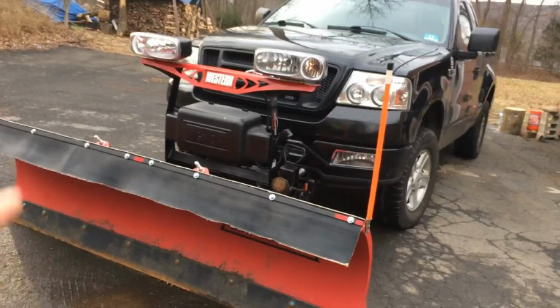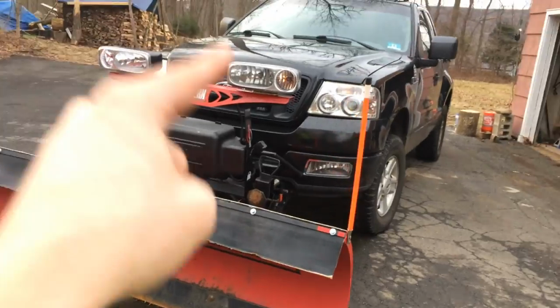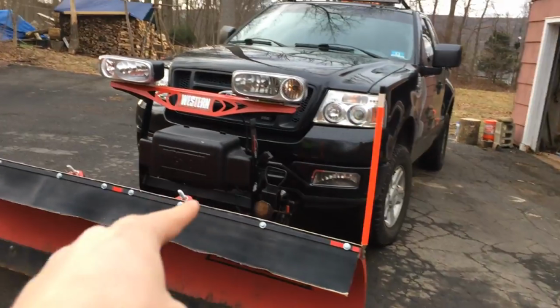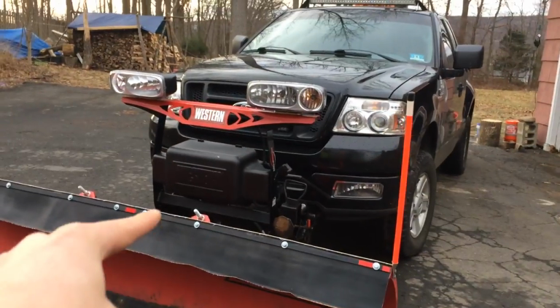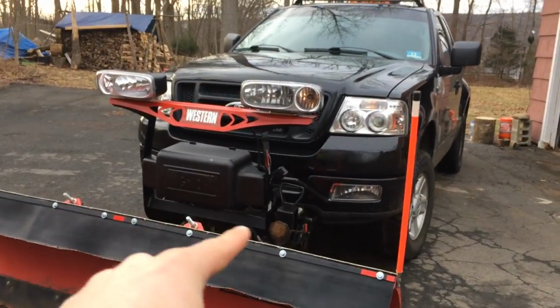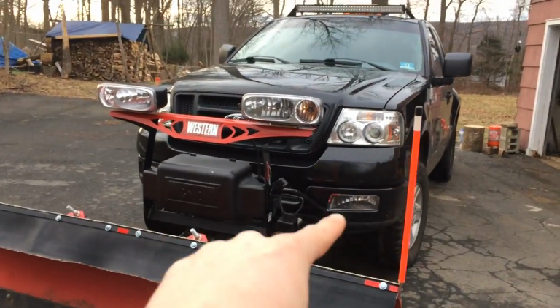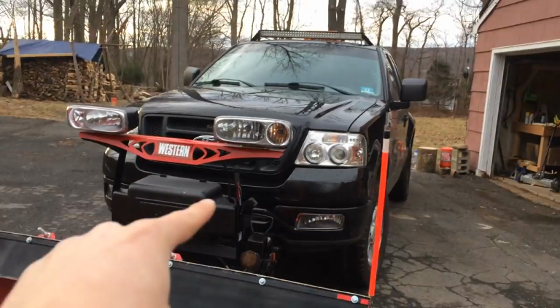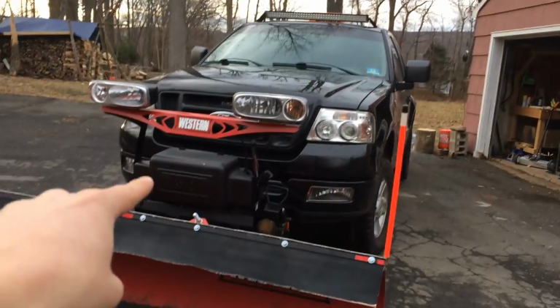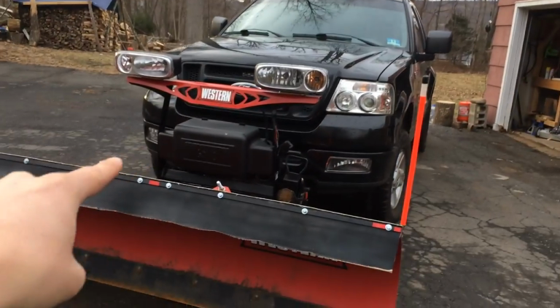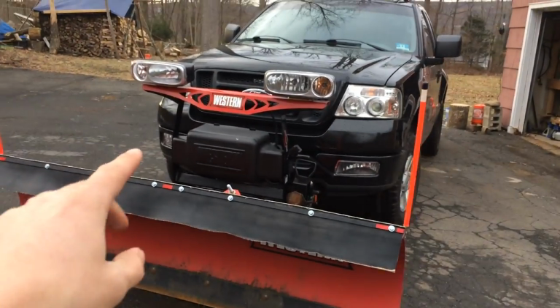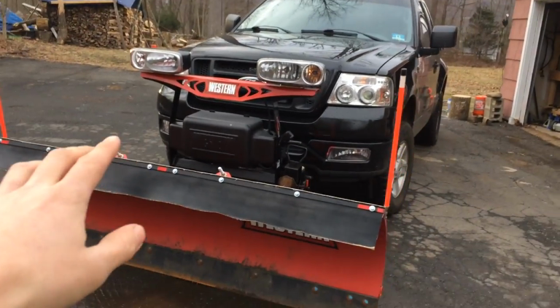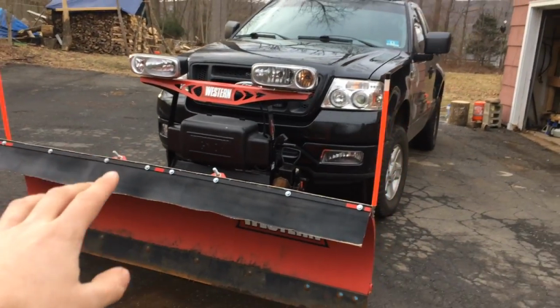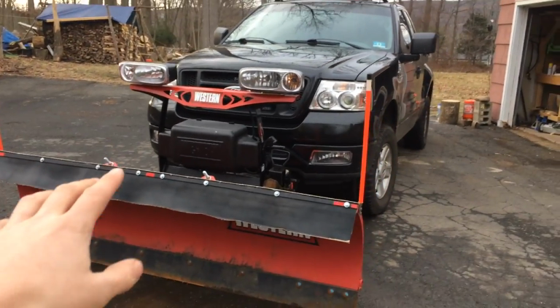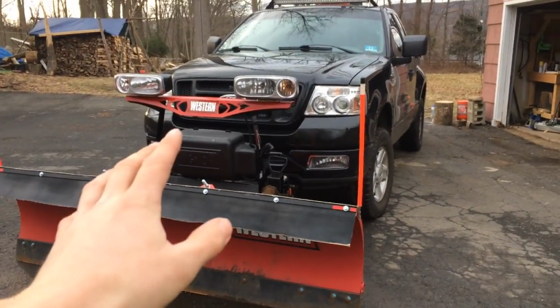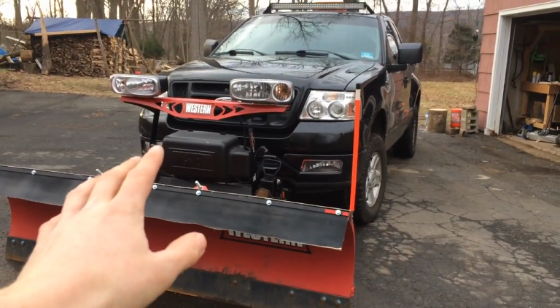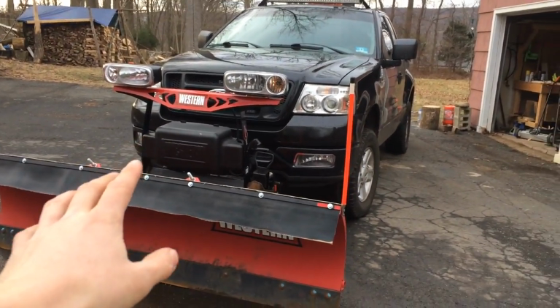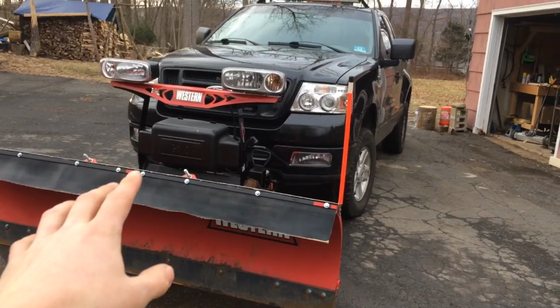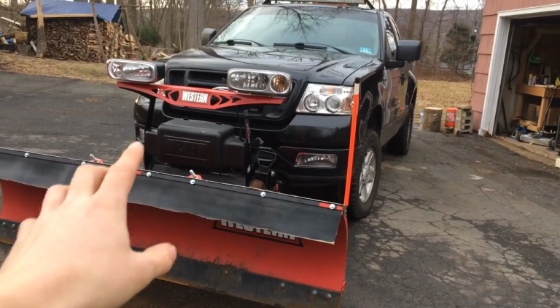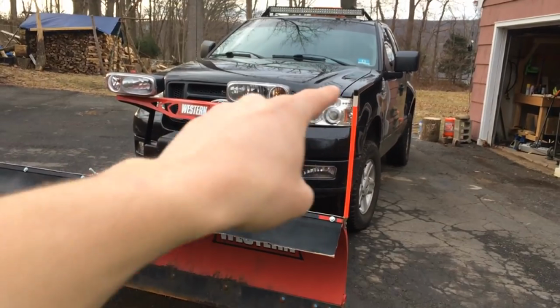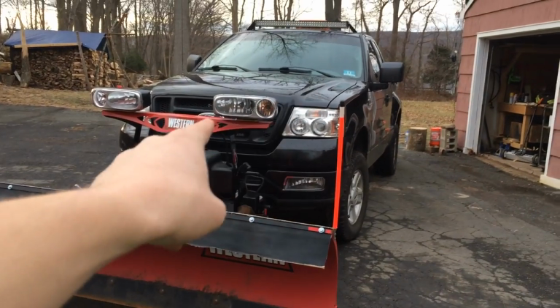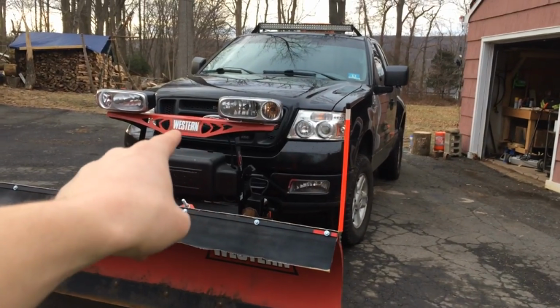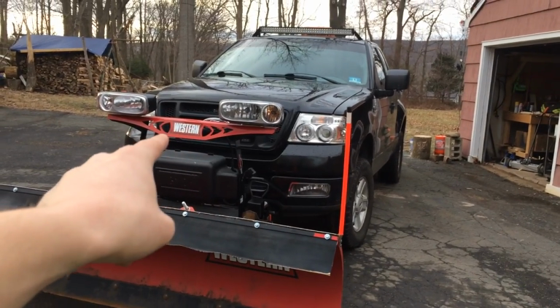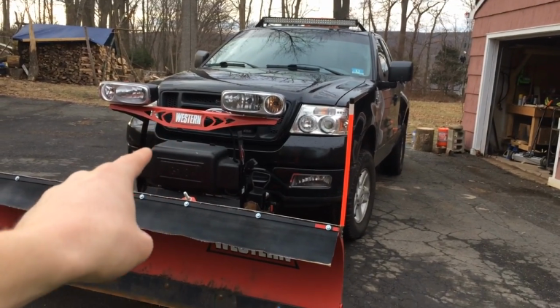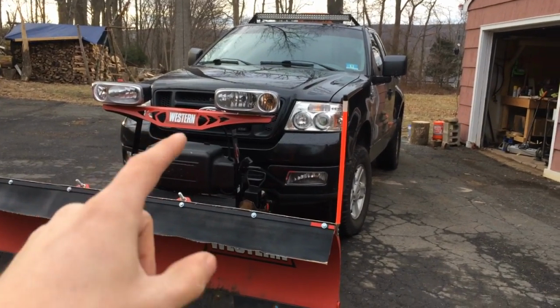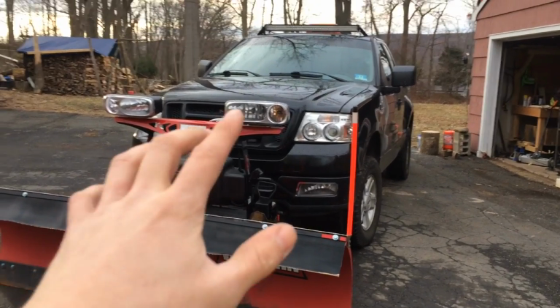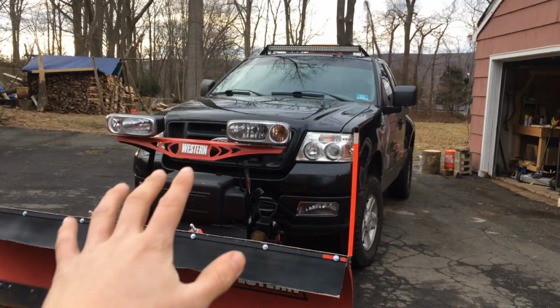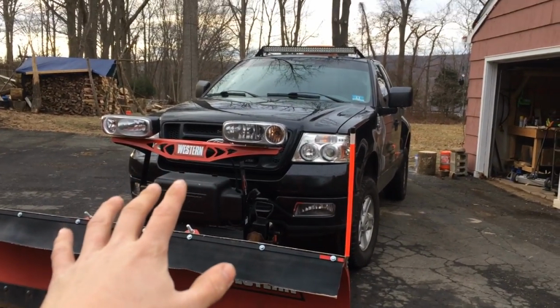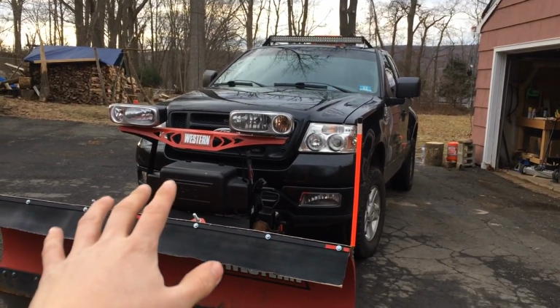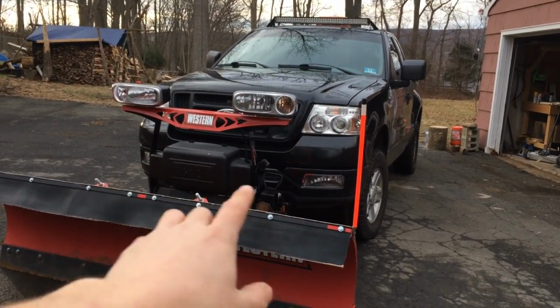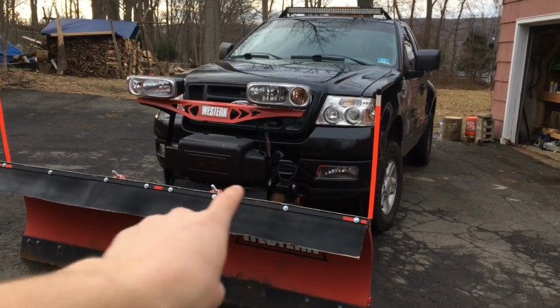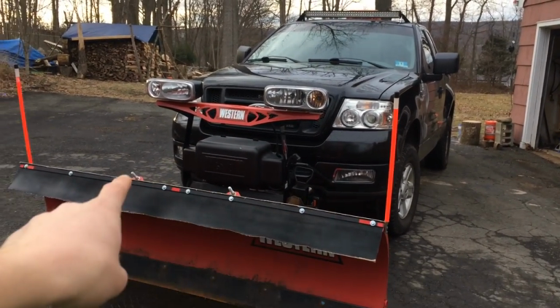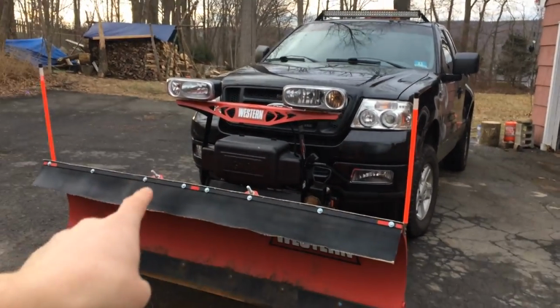So I hooked up the plow. I did a quick upgrade on the front. I've noticed that when I'm driving down the road and I see other plow pickup trucks, I've had a hard time identifying that they have plows on them.